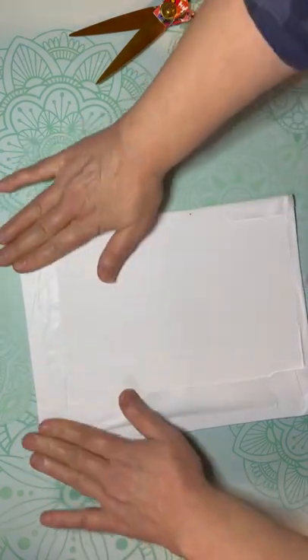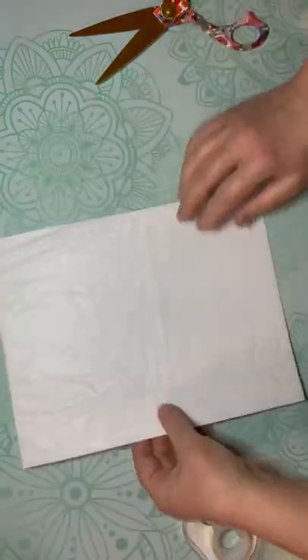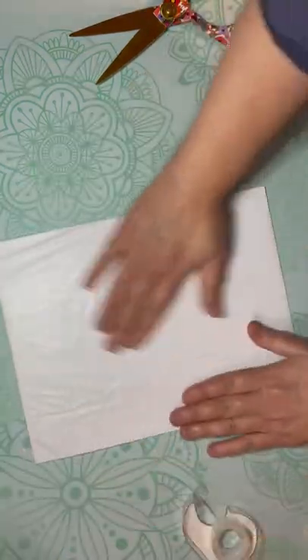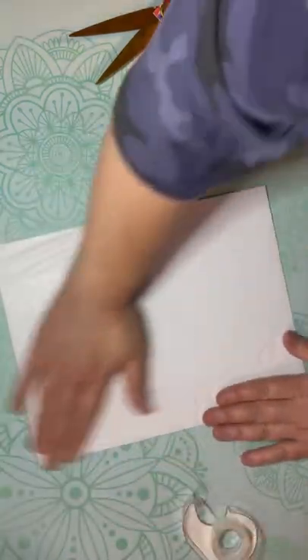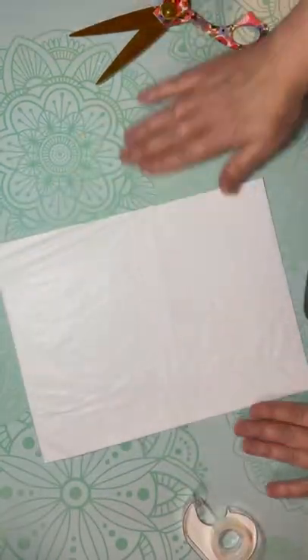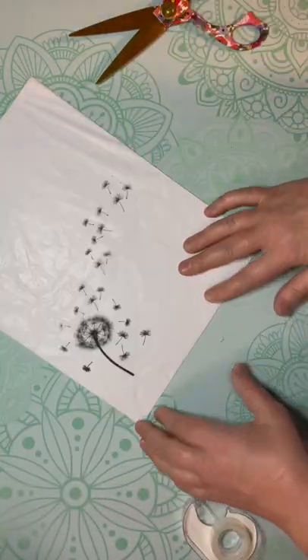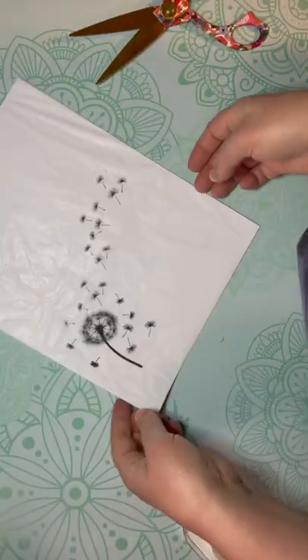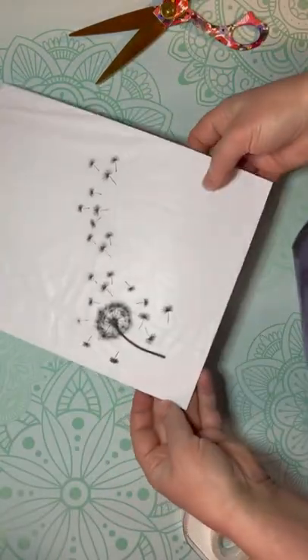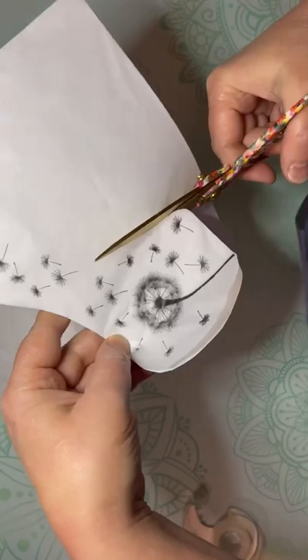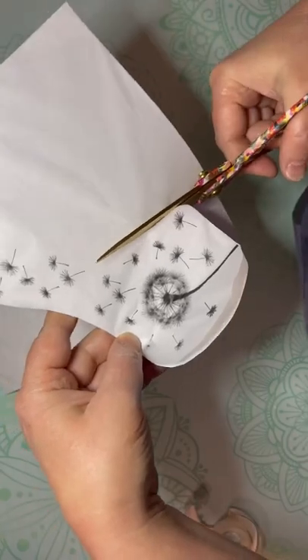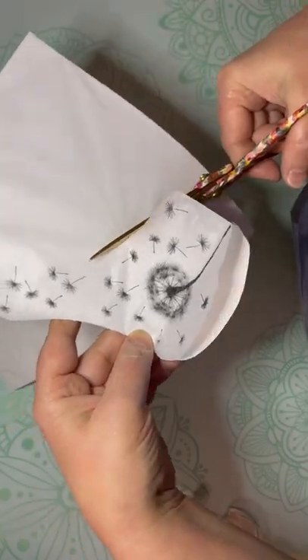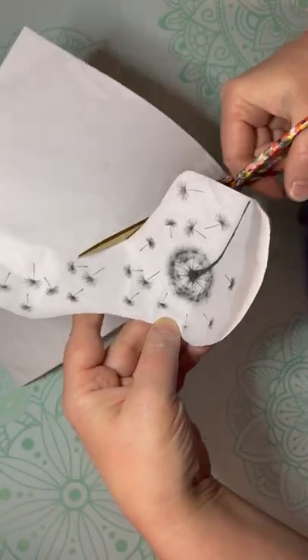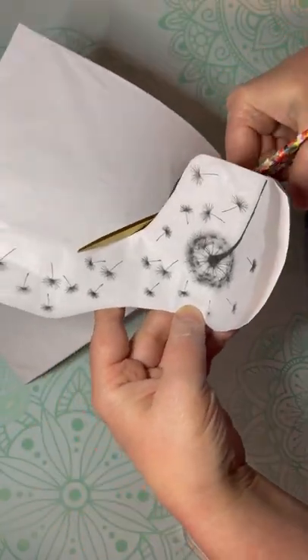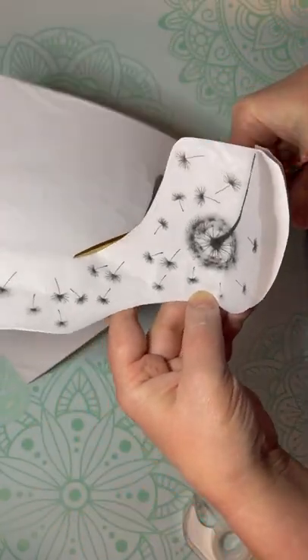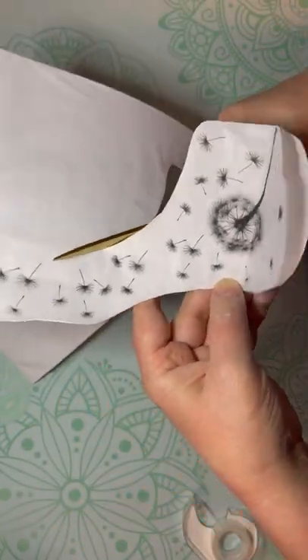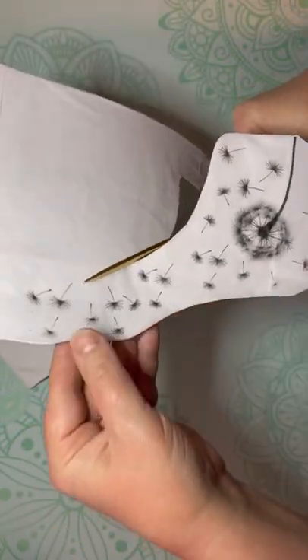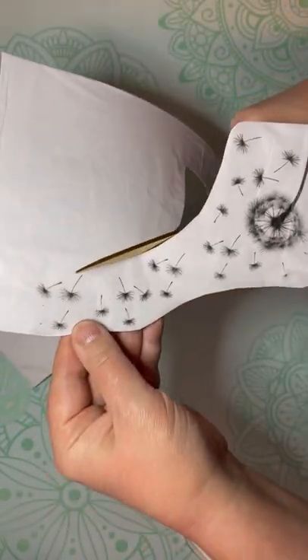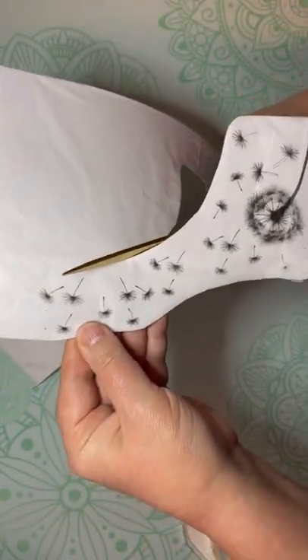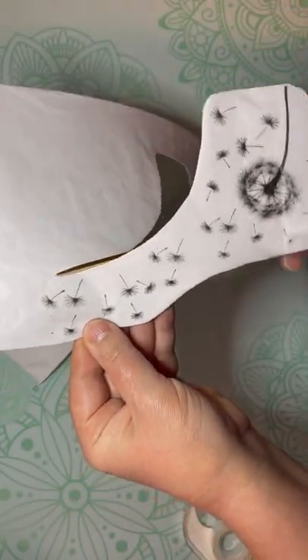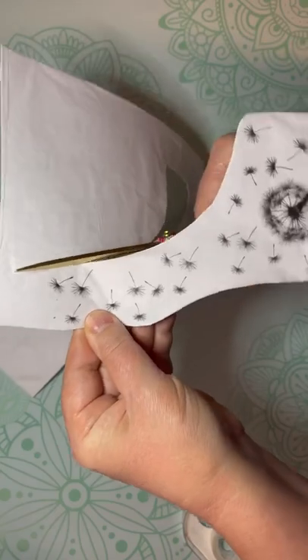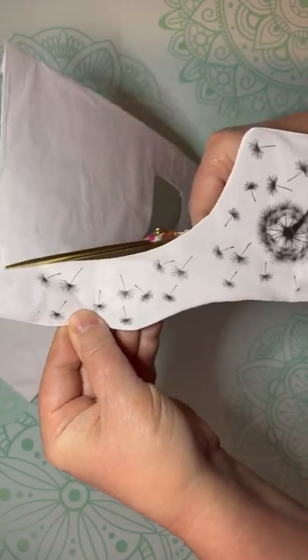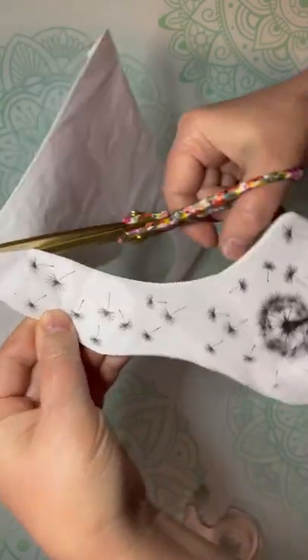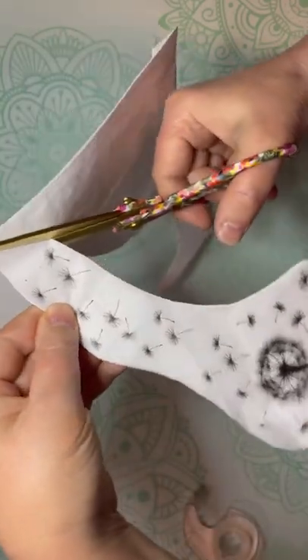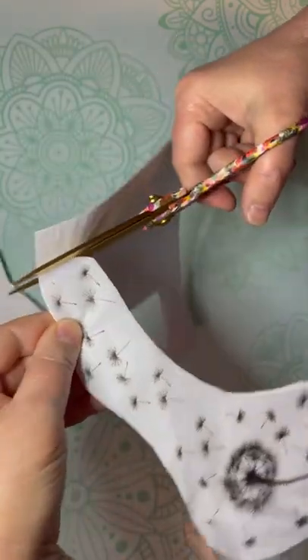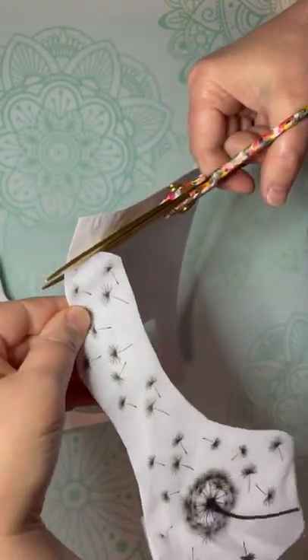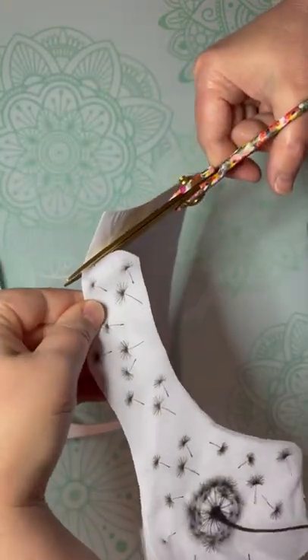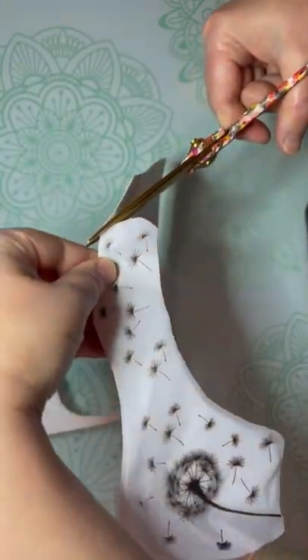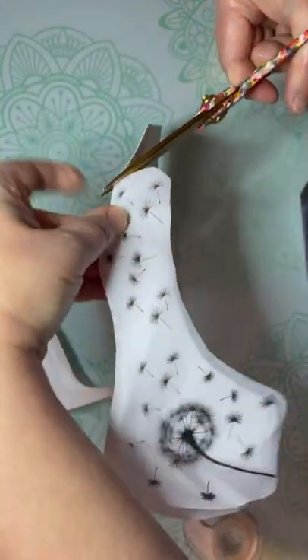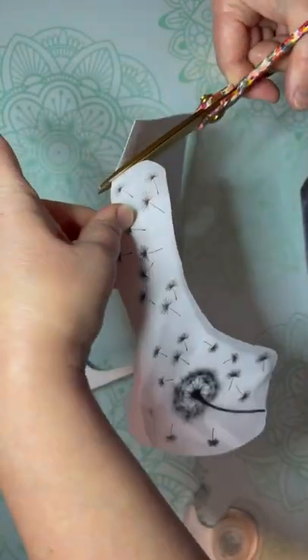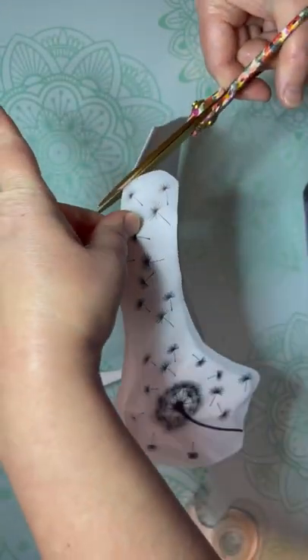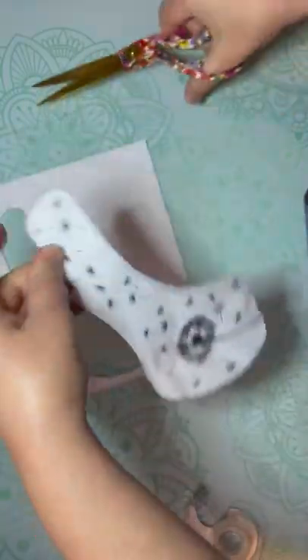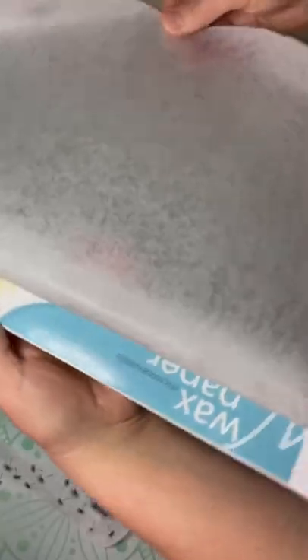I printed on my inkjet printer and this is the image I chose. Then I cut out both the cardstock and the tissue paper, because have you tried cutting tissue paper? It is crazy pants challenging!